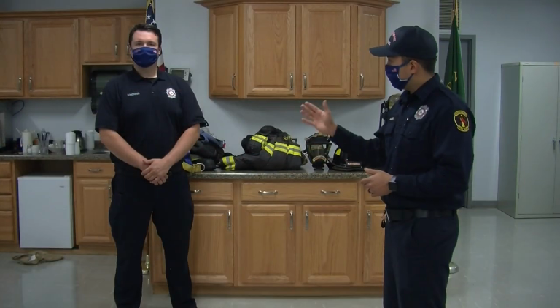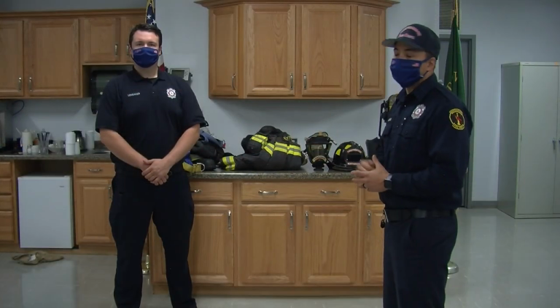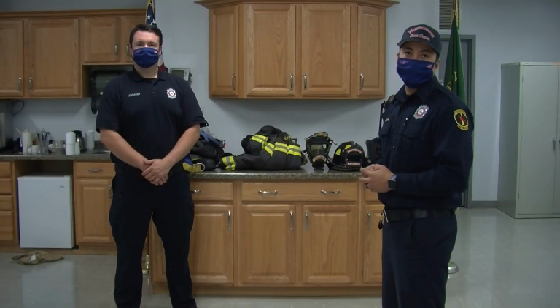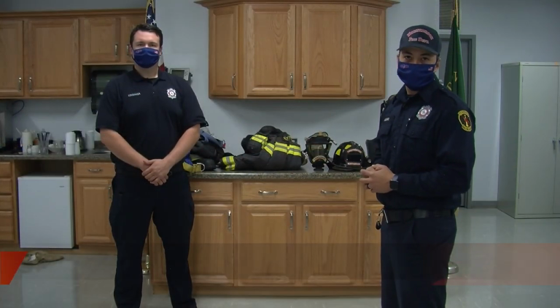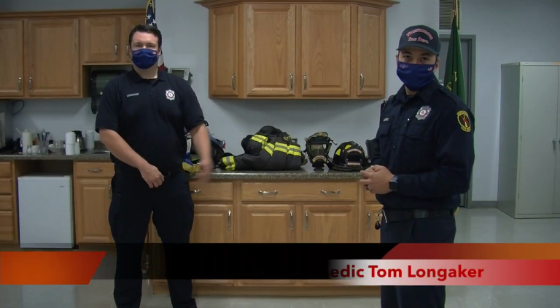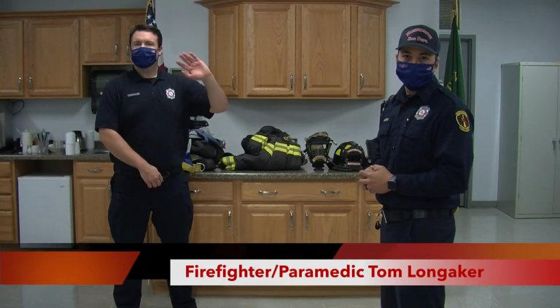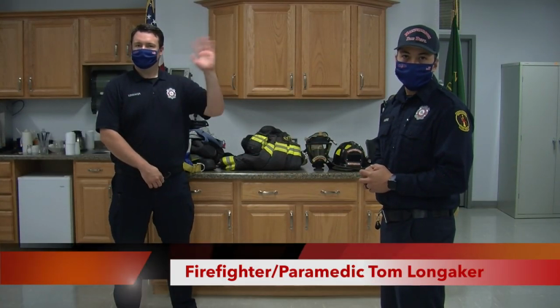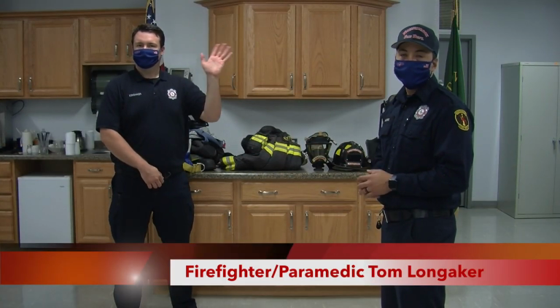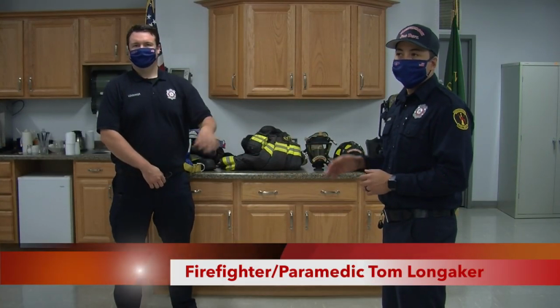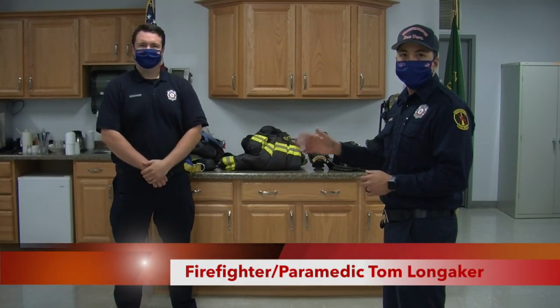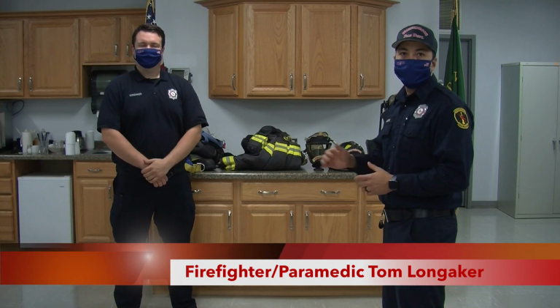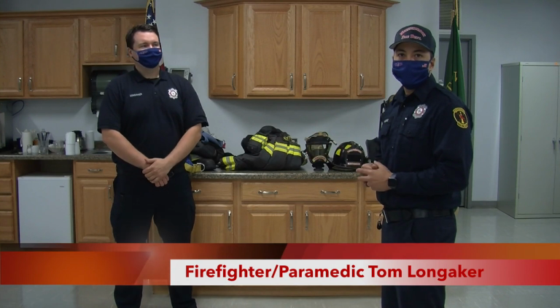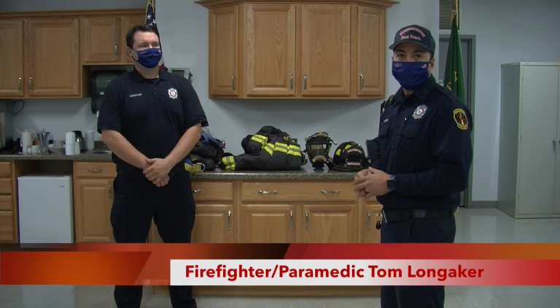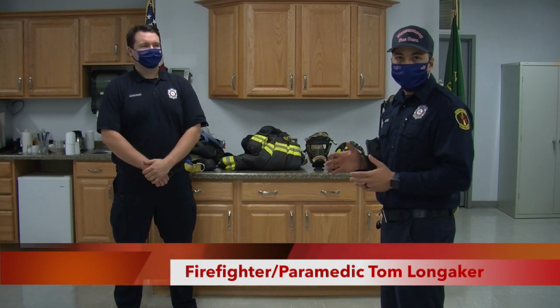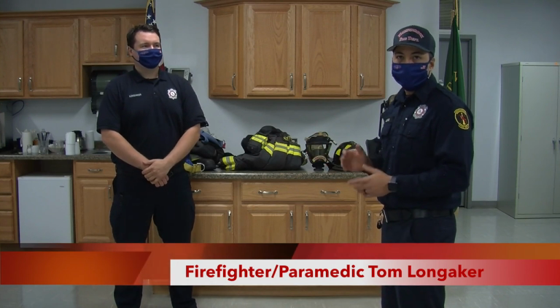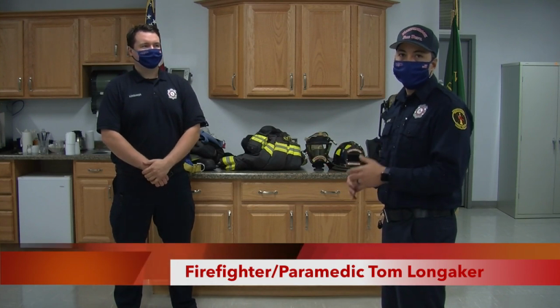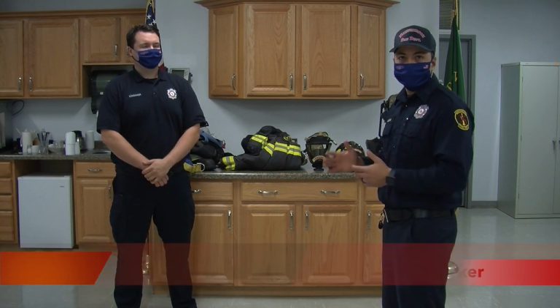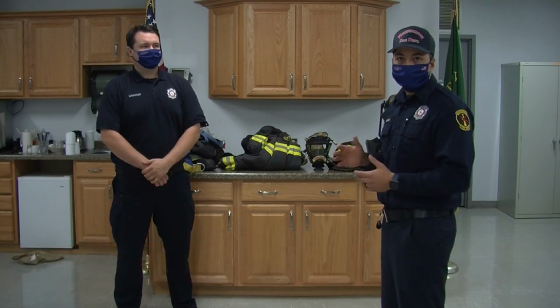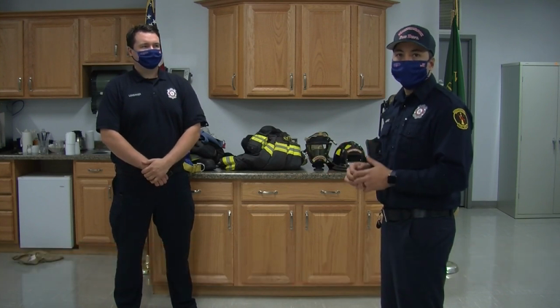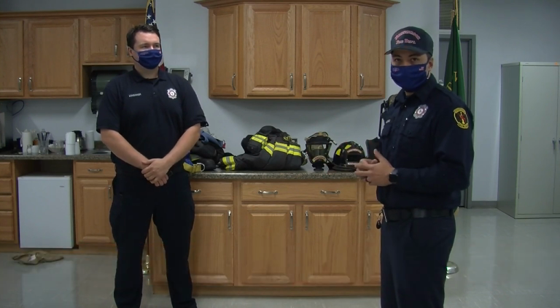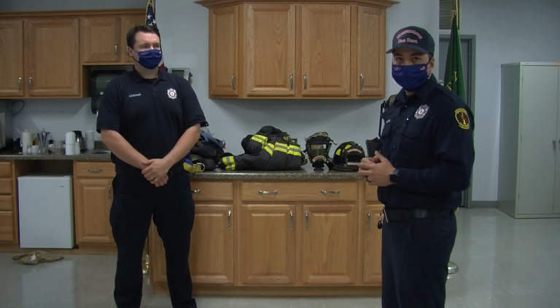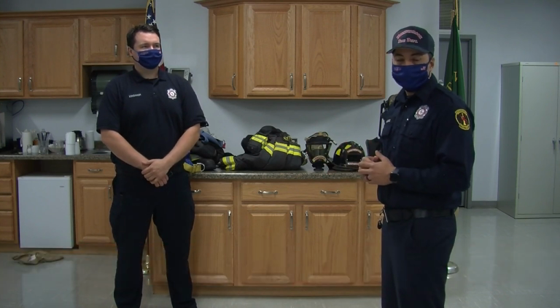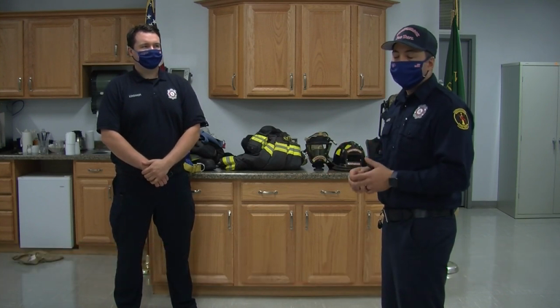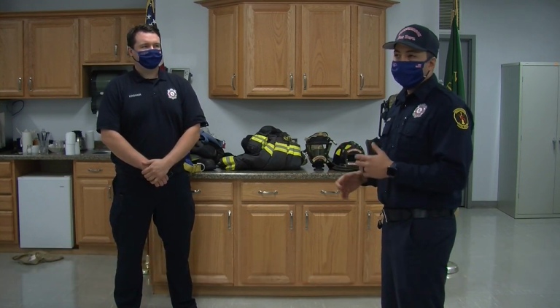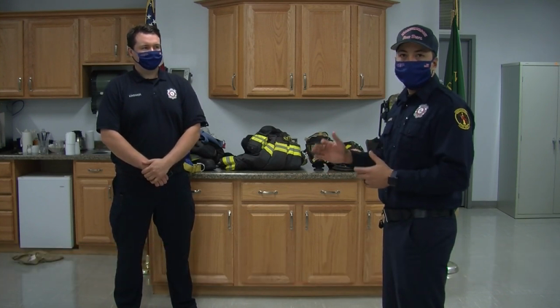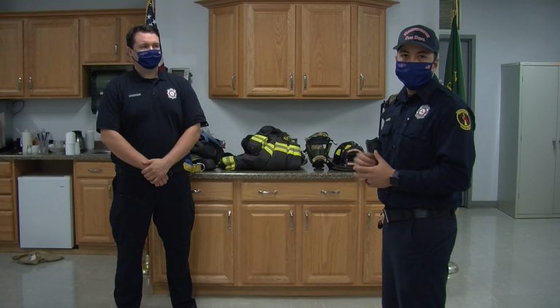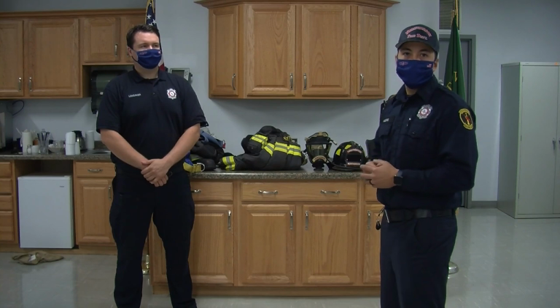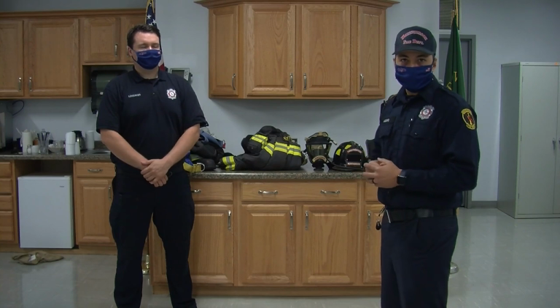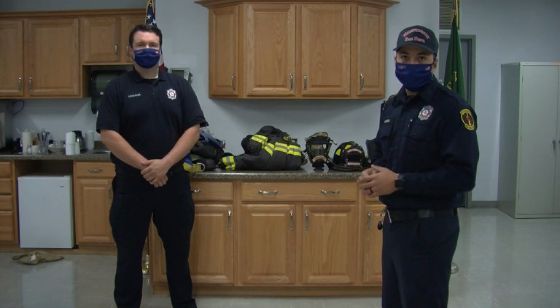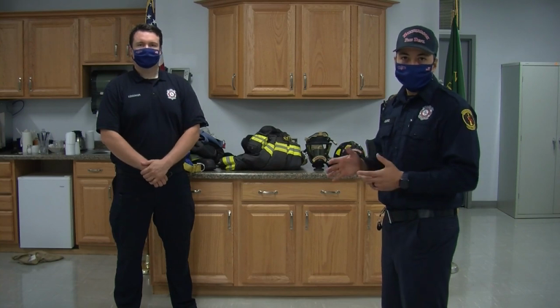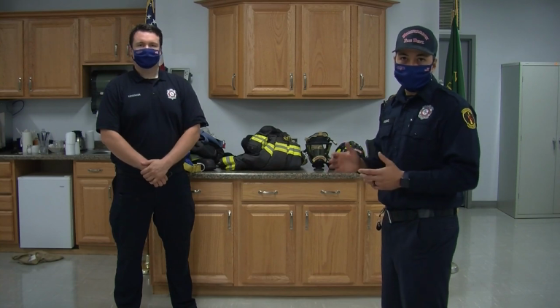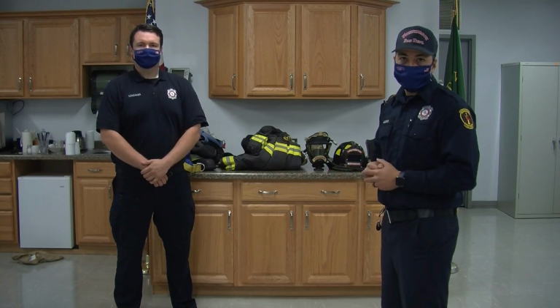This is Firefighter Tom. Hi. He's just an ordinary person. However, when he puts on all his gear, he can look kind of scary. That's why right now we're just going to show you his gear and what it looks like when he puts it on.